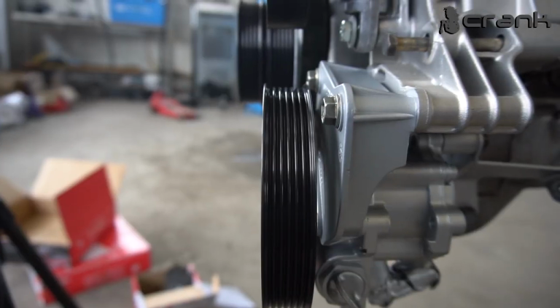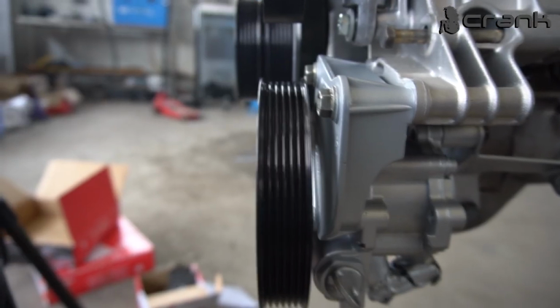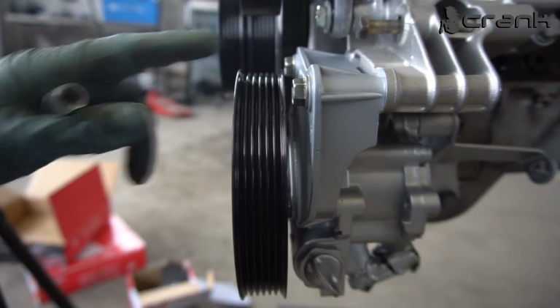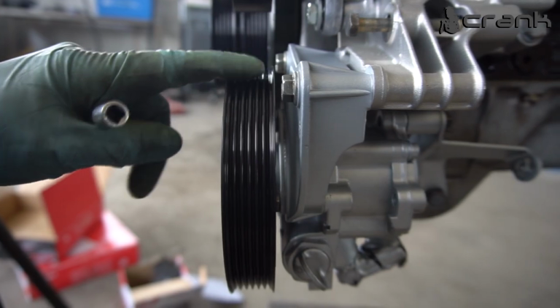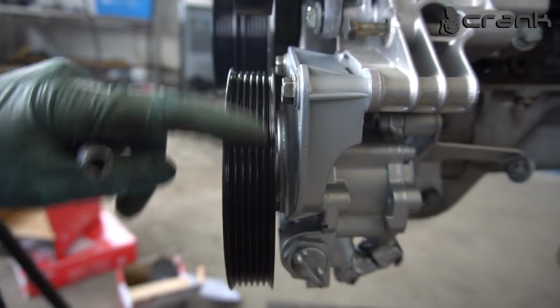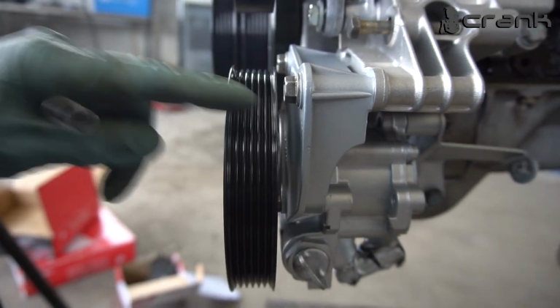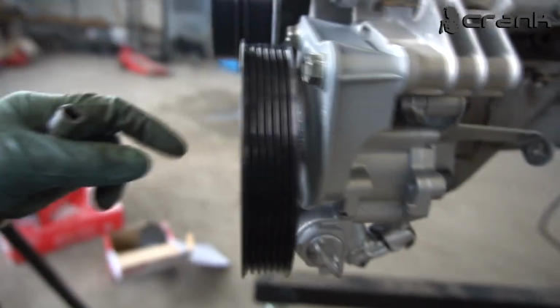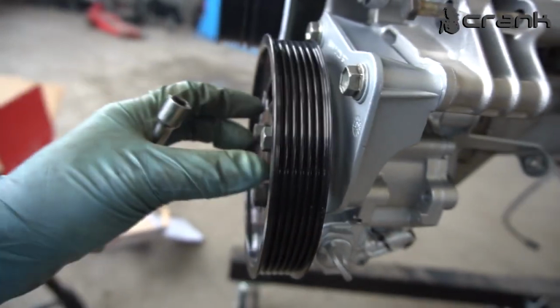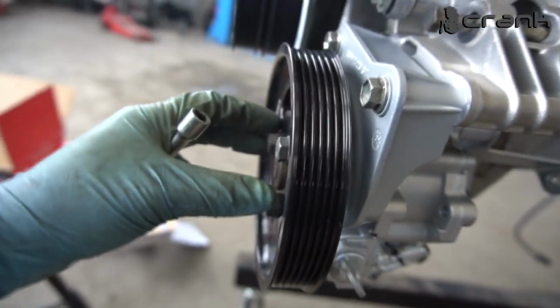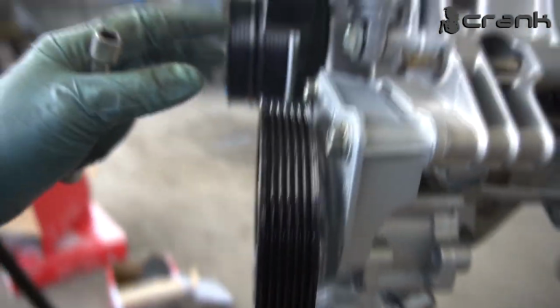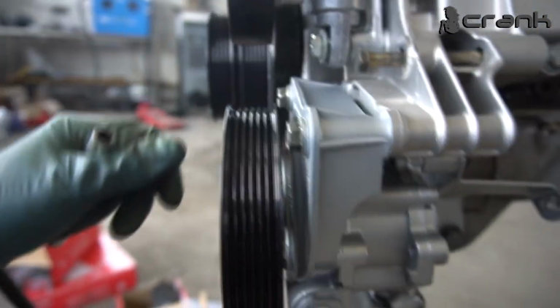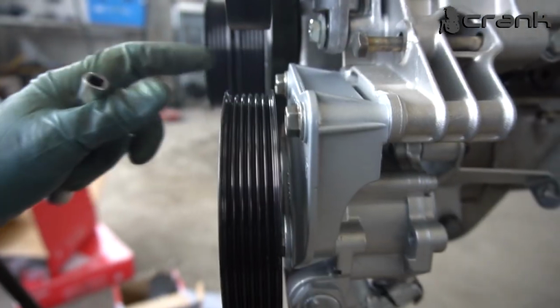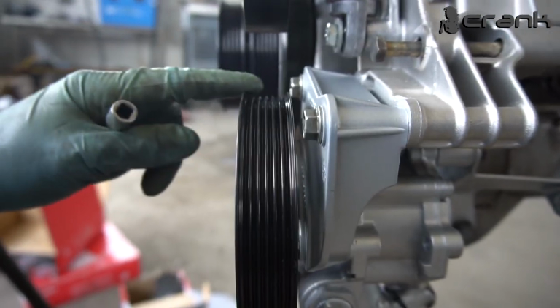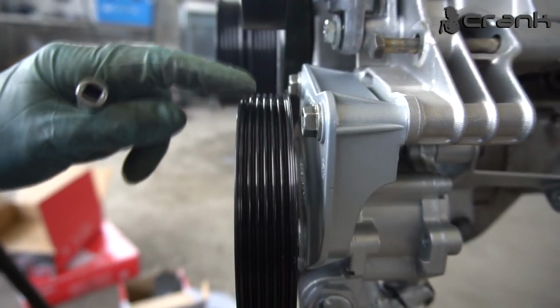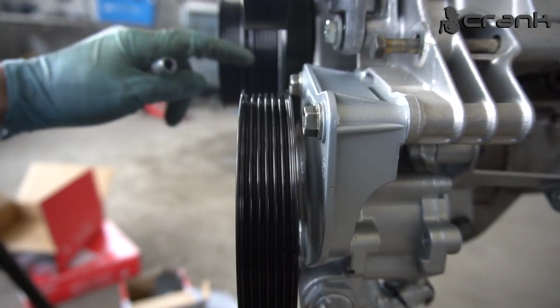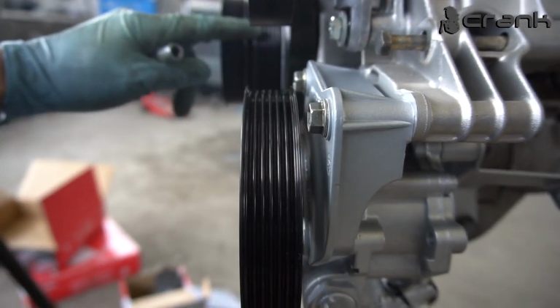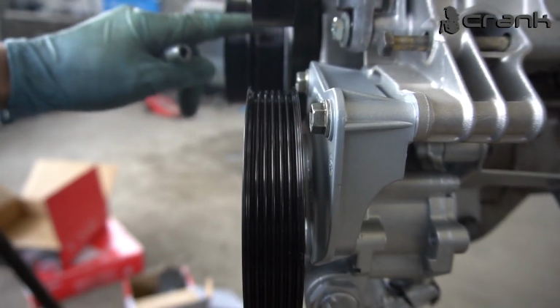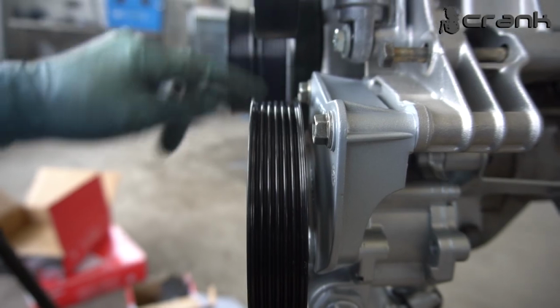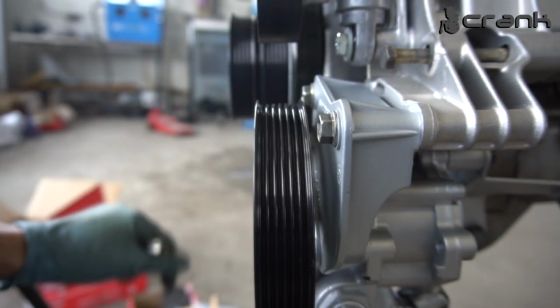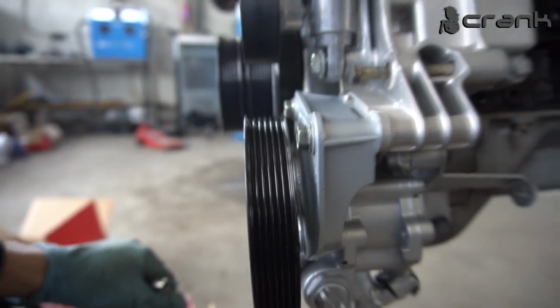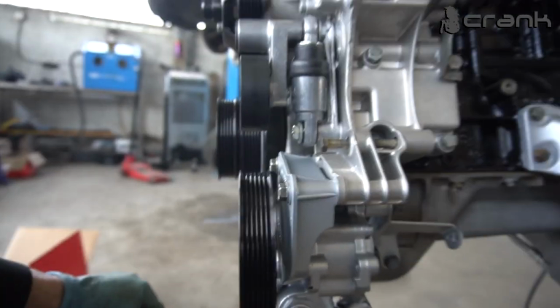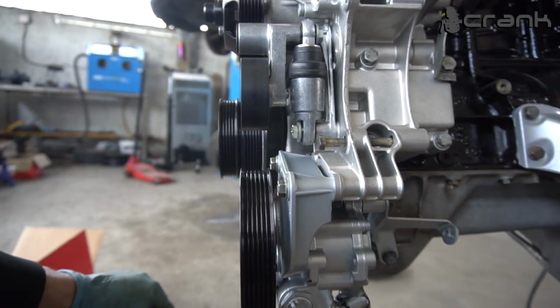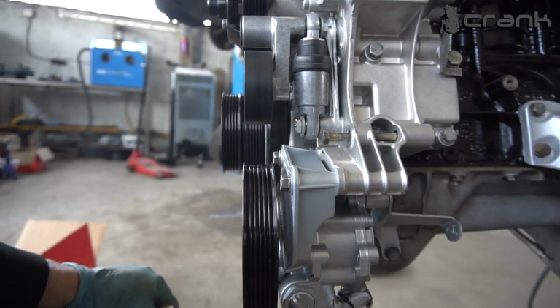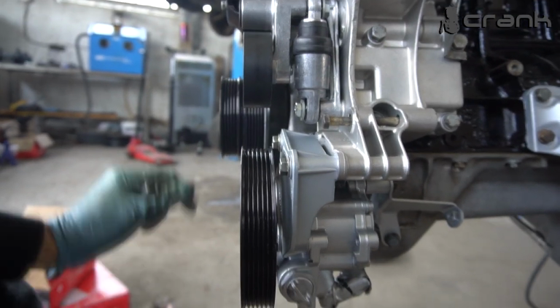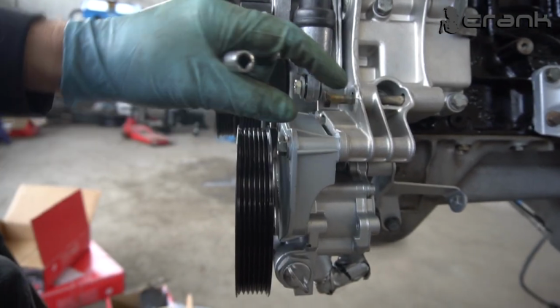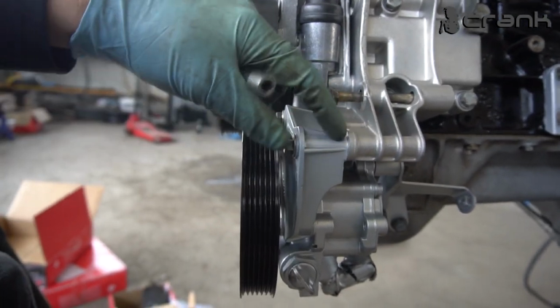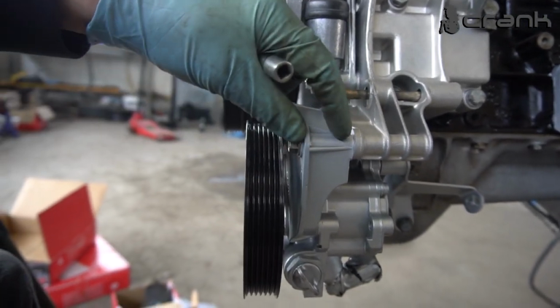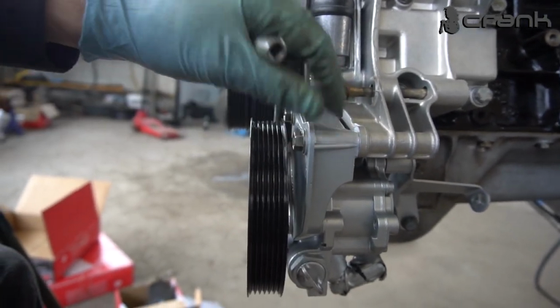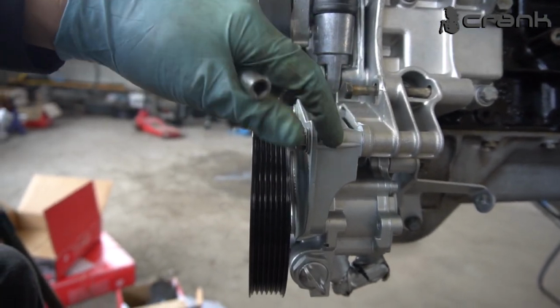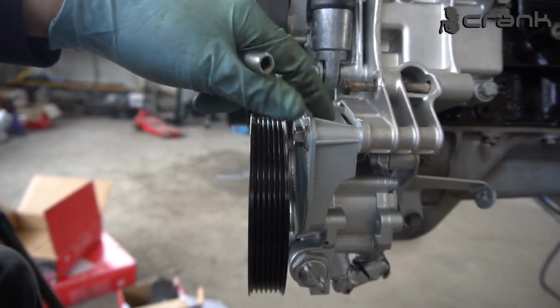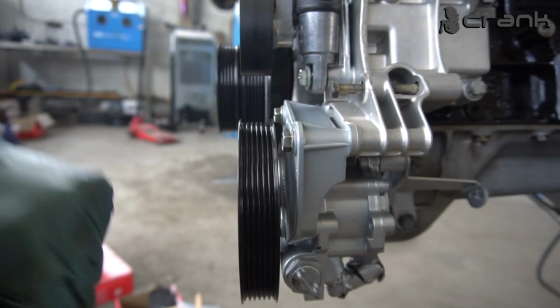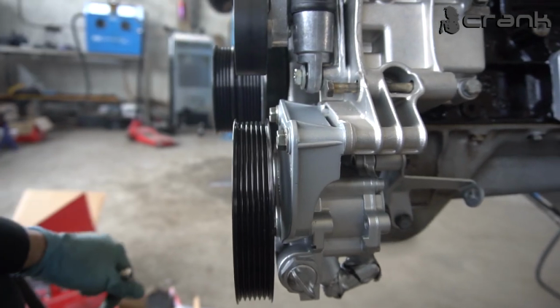Before tightening down the bolts on the front, let me show you that the pulley is aligning with the crankshaft — nothing like before. So you're going to need to use the bracket from the S54.